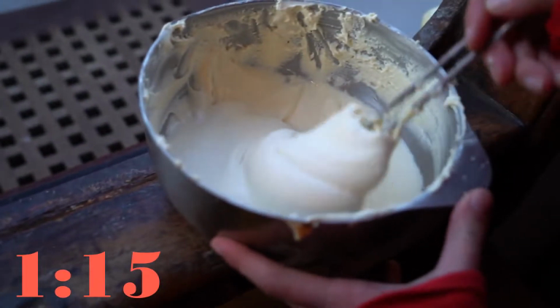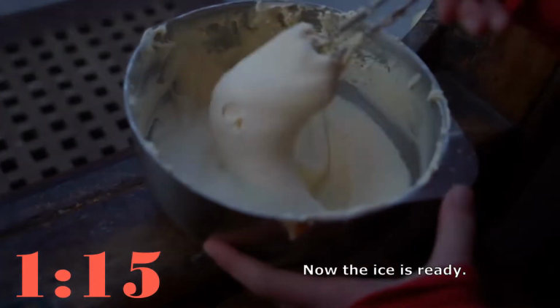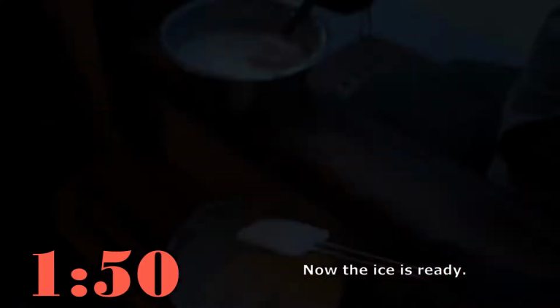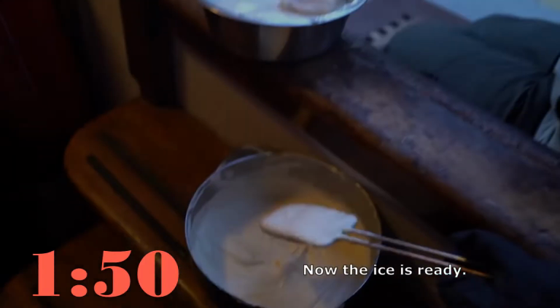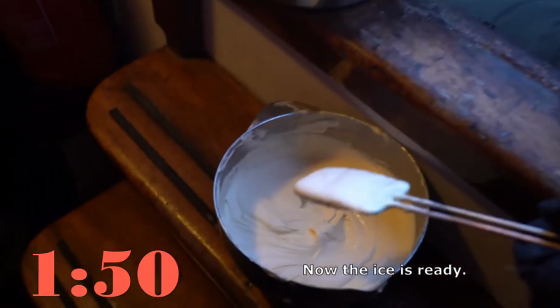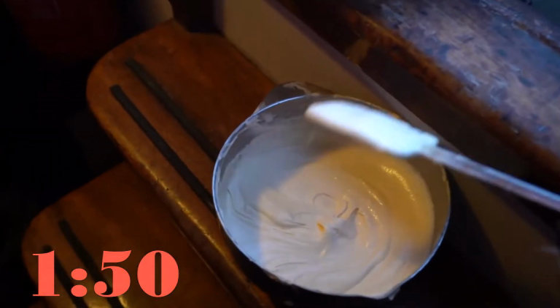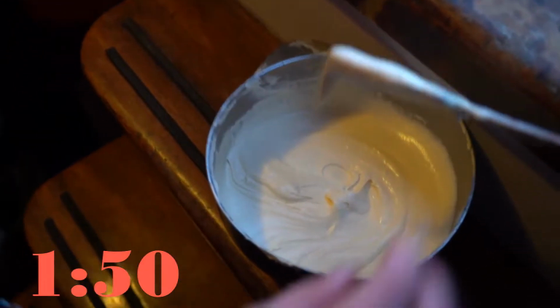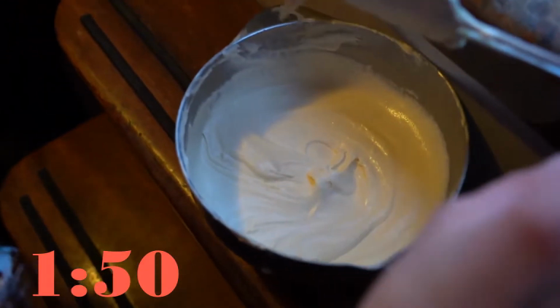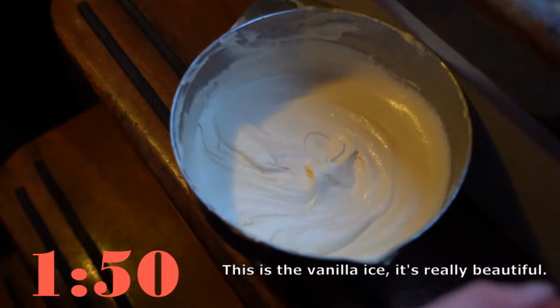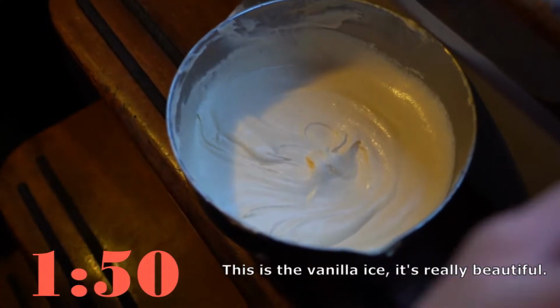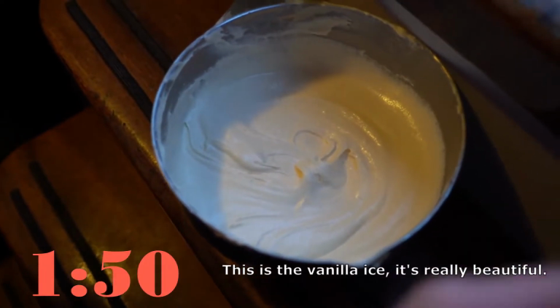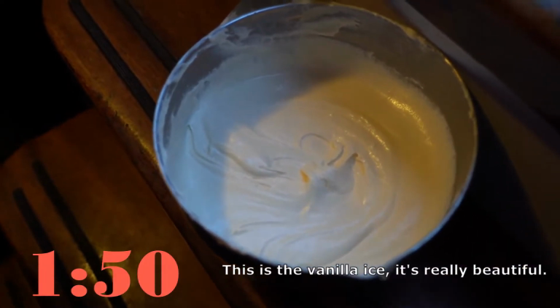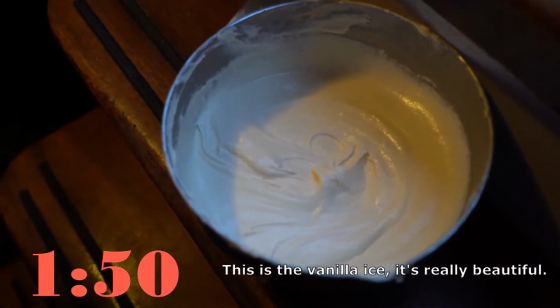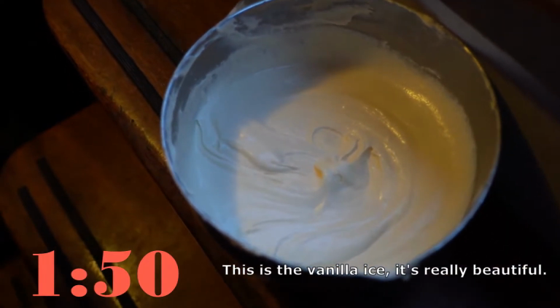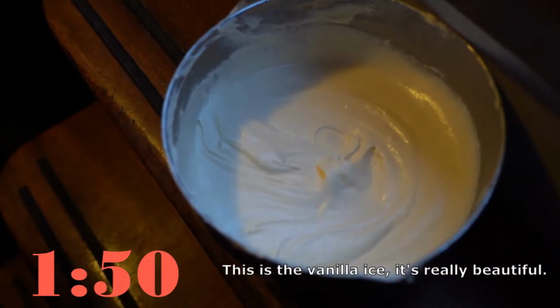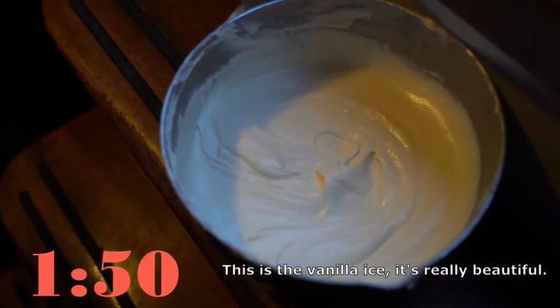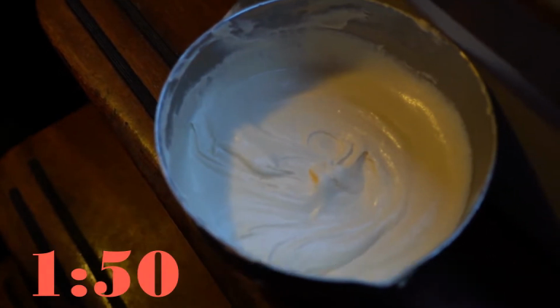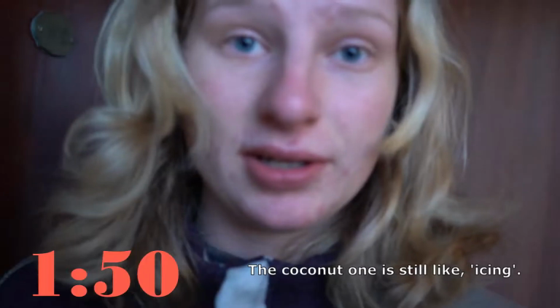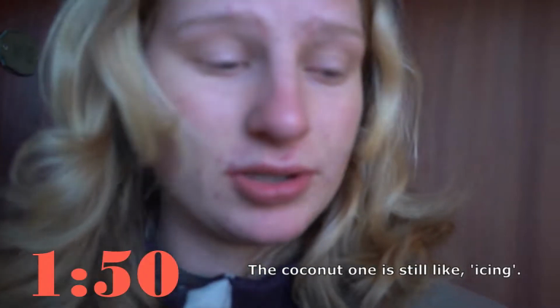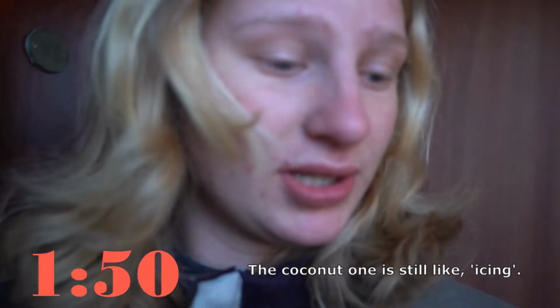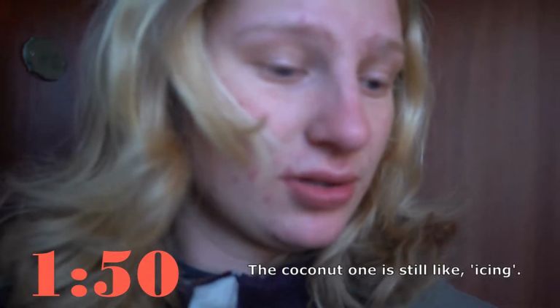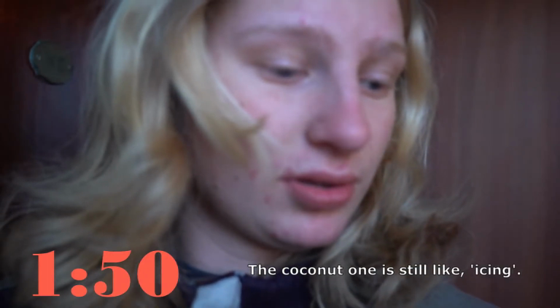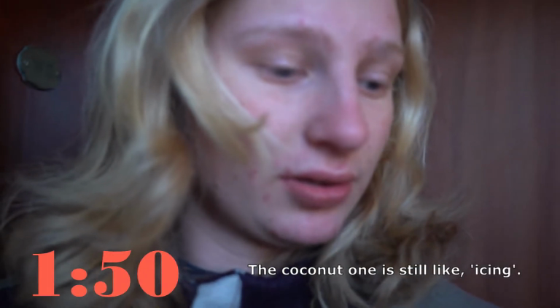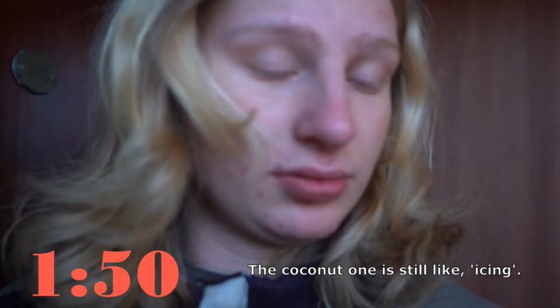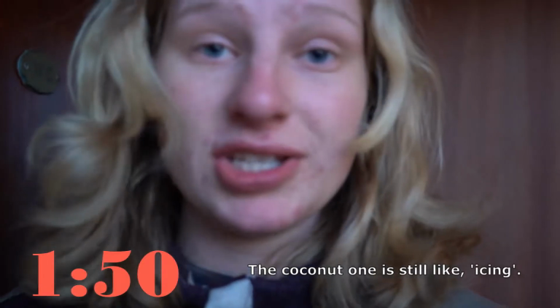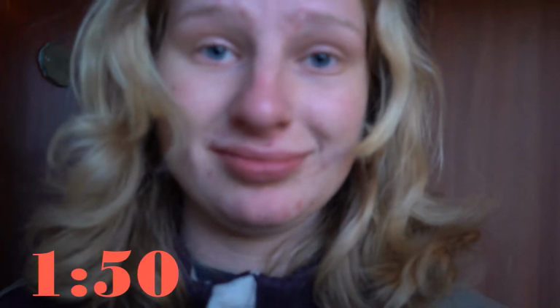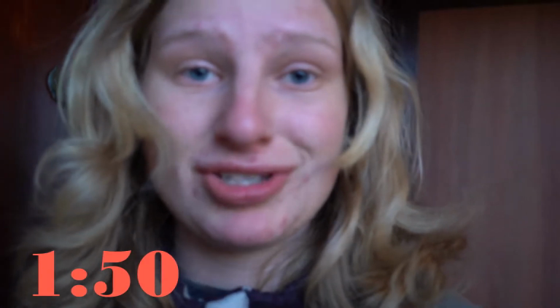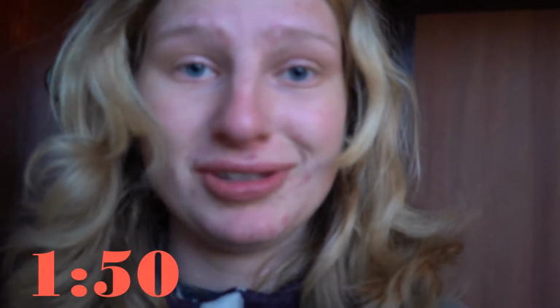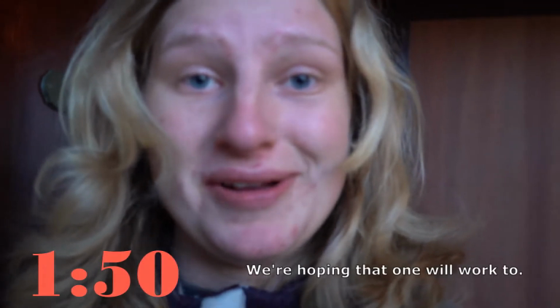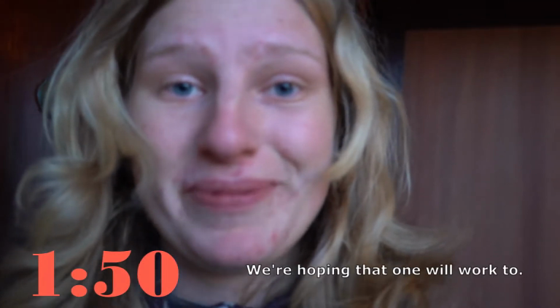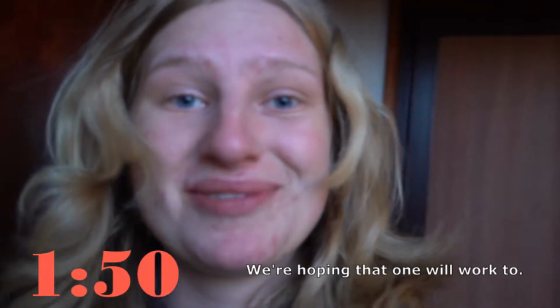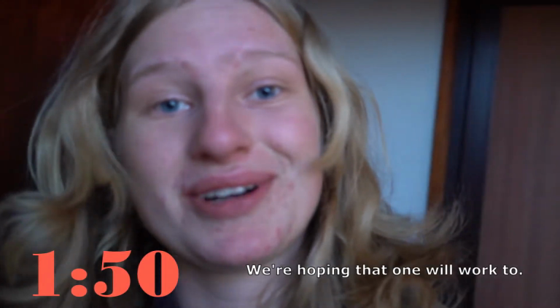The ice is ready. This is the vanilla ice and it's really beautiful. The coconut one is still like icing, so we're hoping that one will work too.